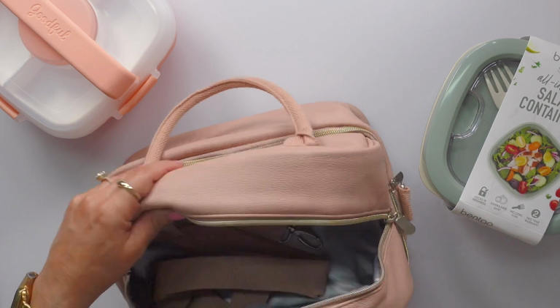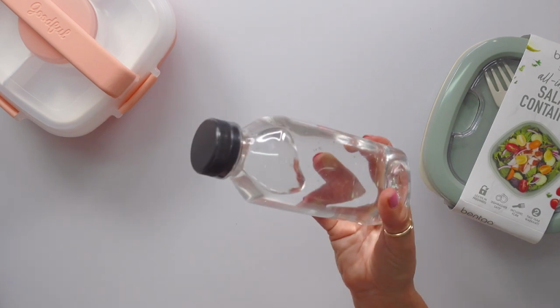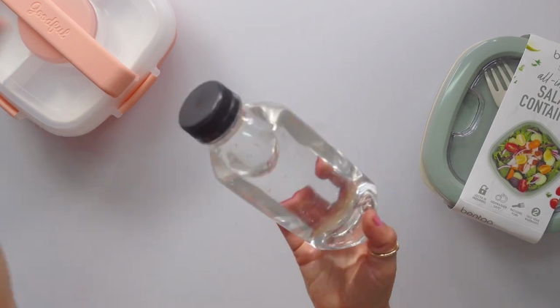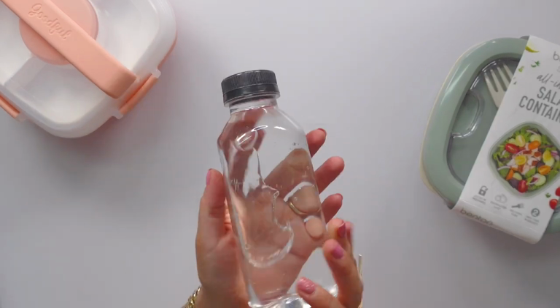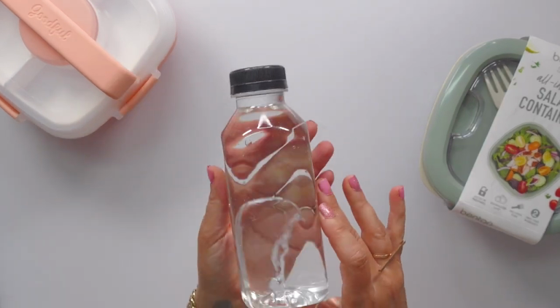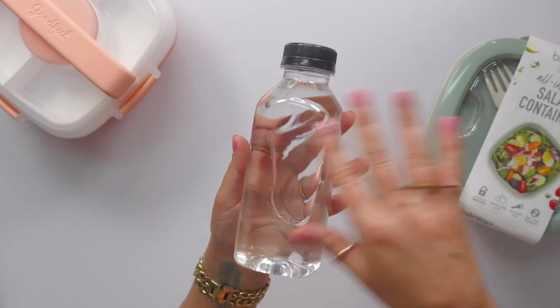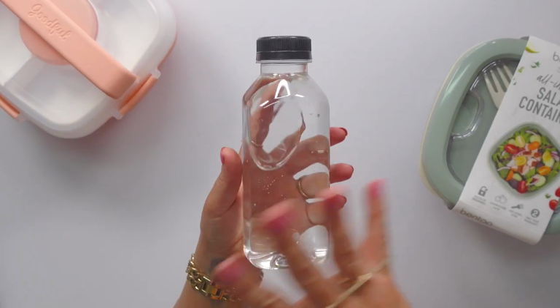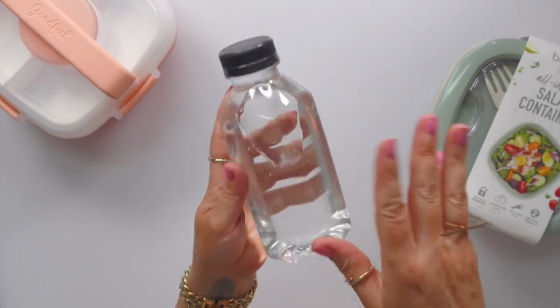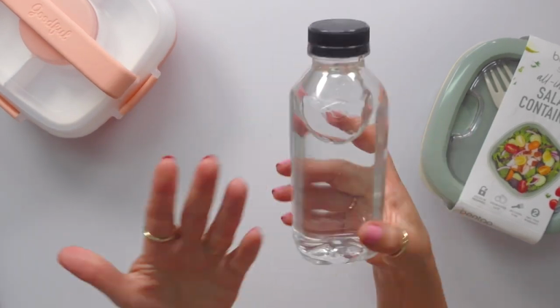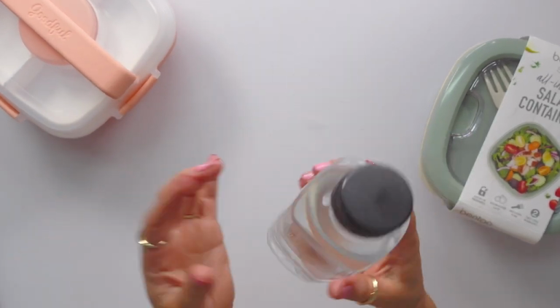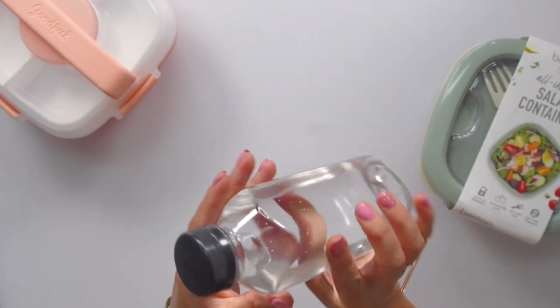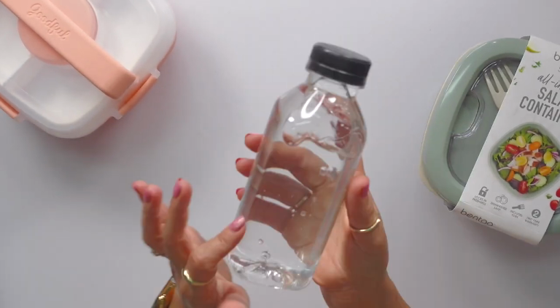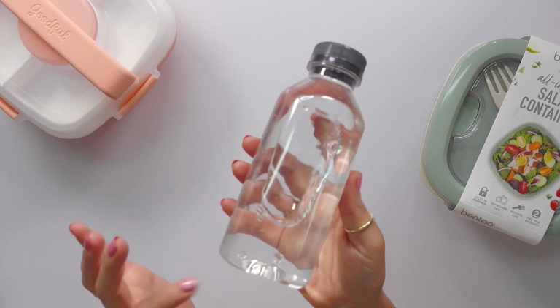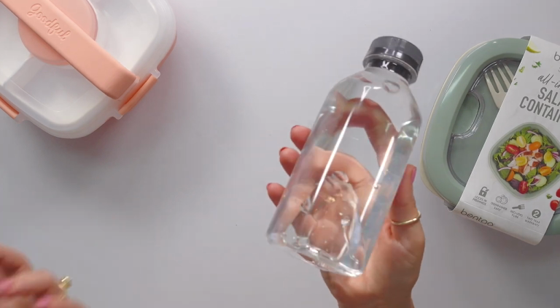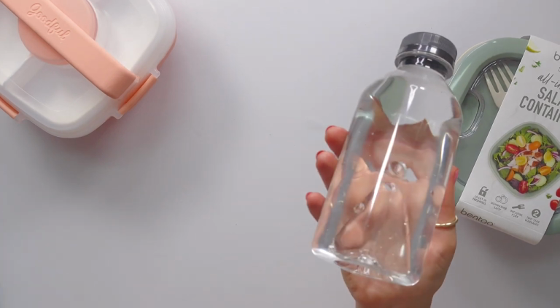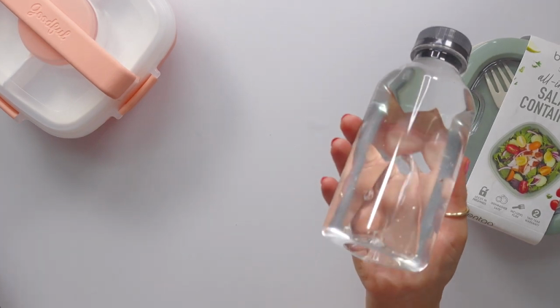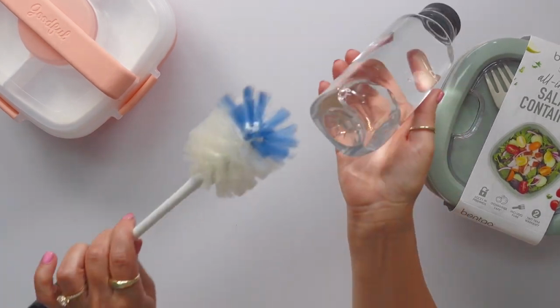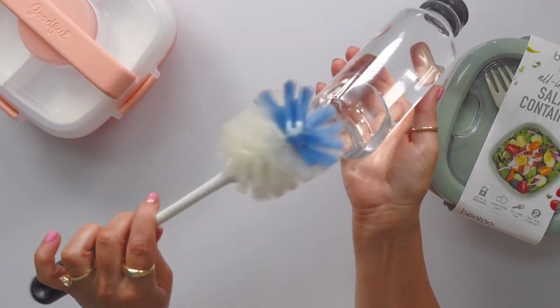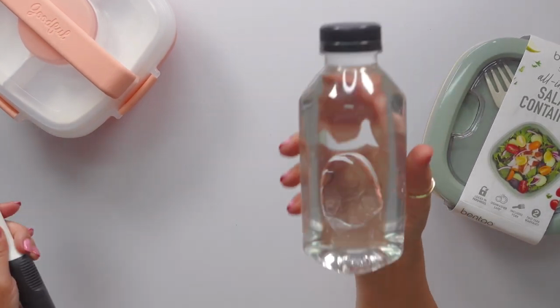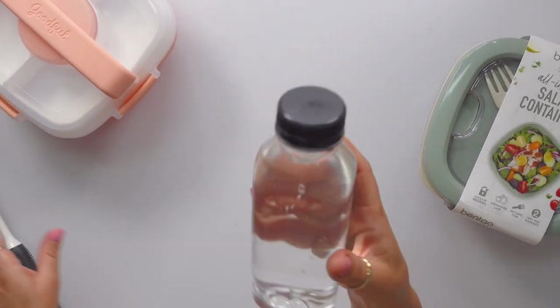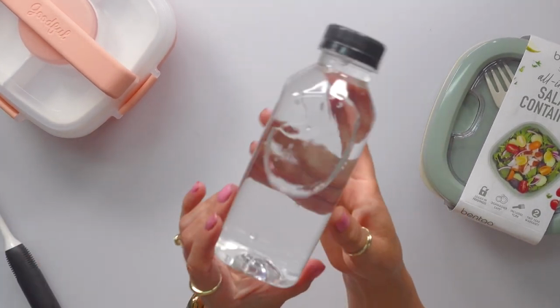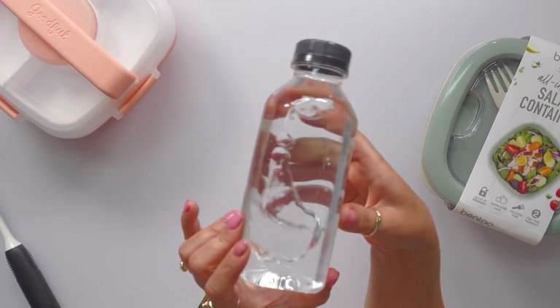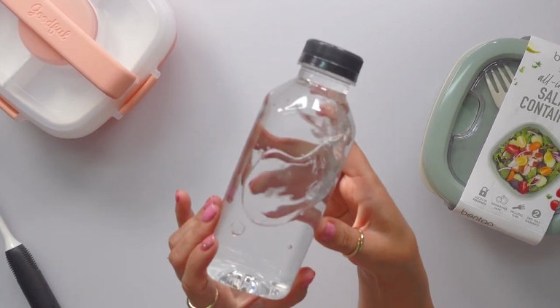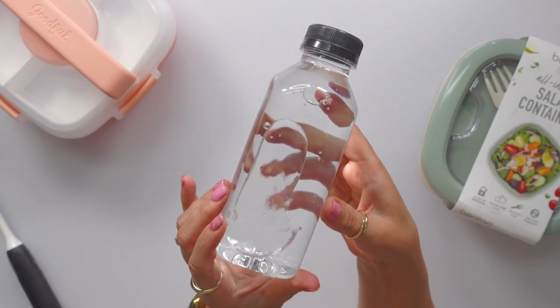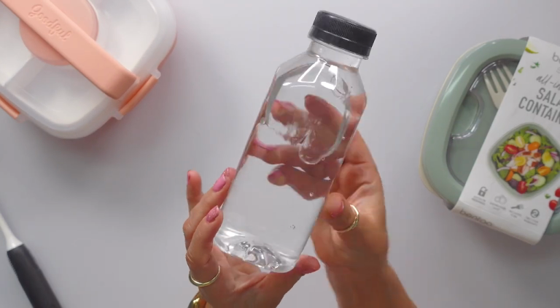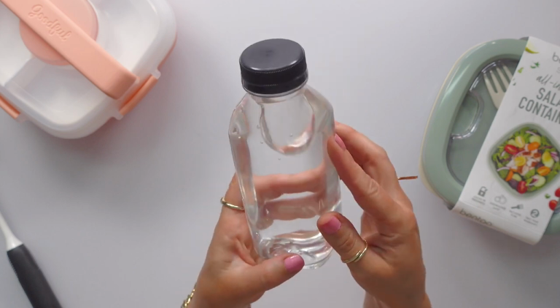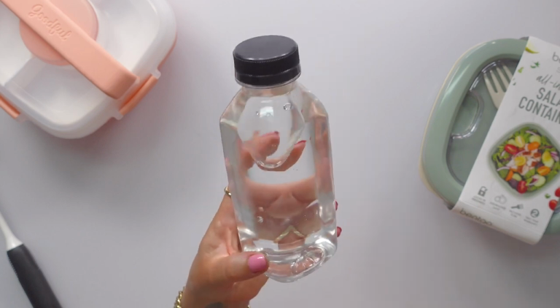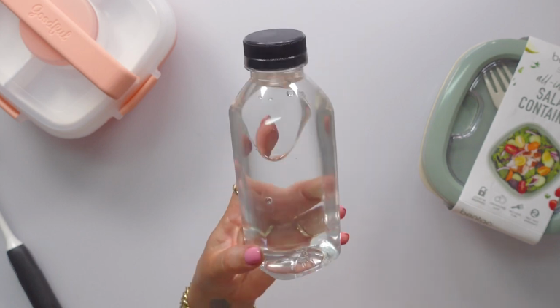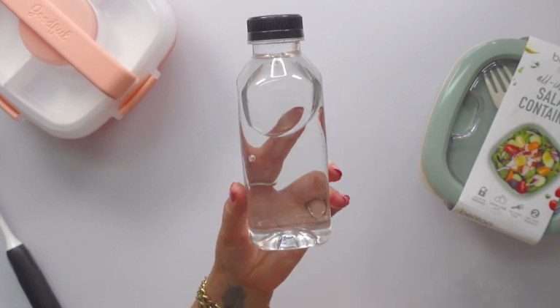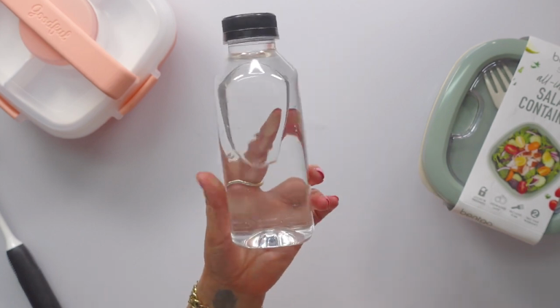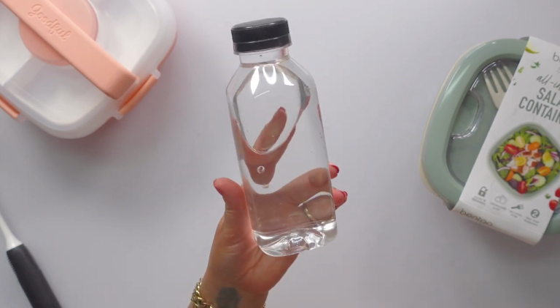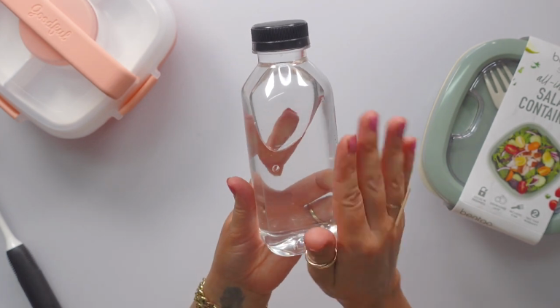Just want like a plain water bottle that doesn't have all the whatever. I would wash it with soap and water — that's what I do, again, with this little OXO bottle brush. That's it. I just wanted to show it to you guys because it's just a good, basic, simple water bottle.